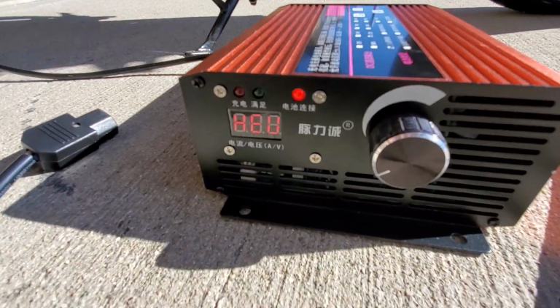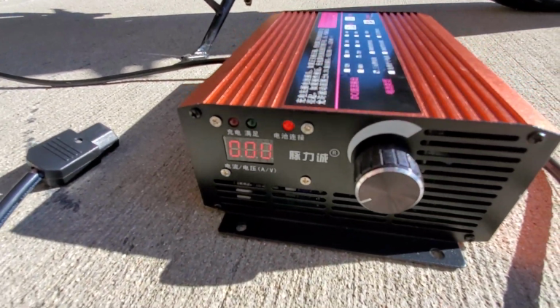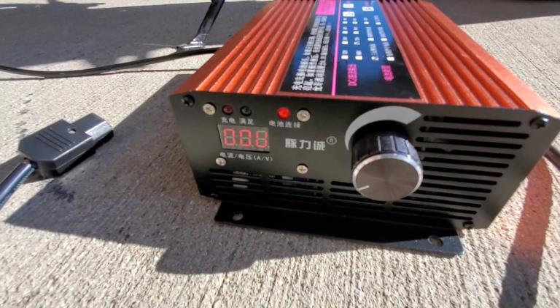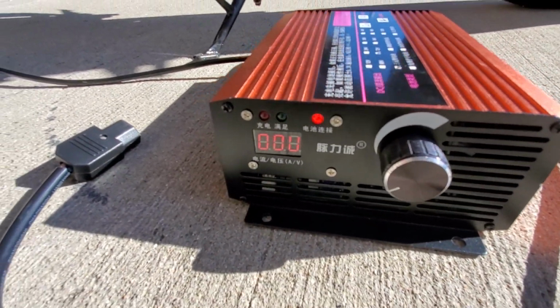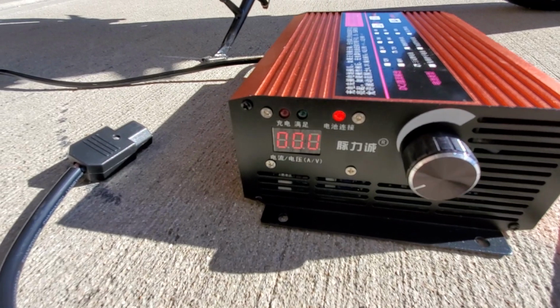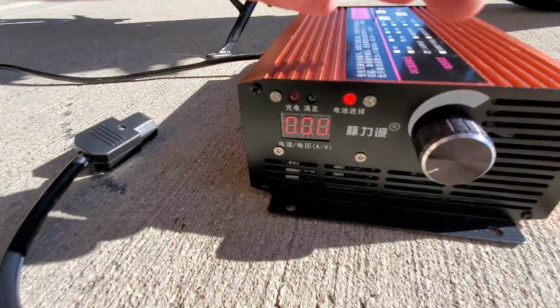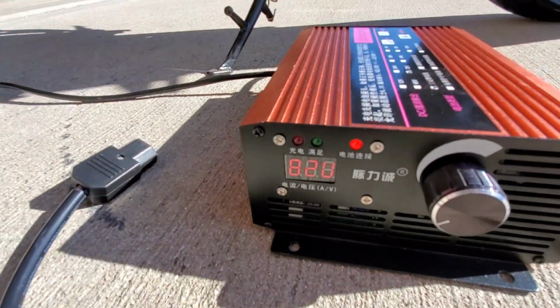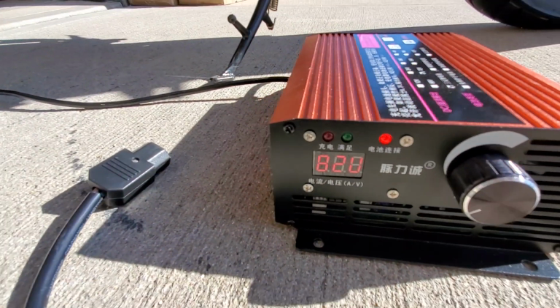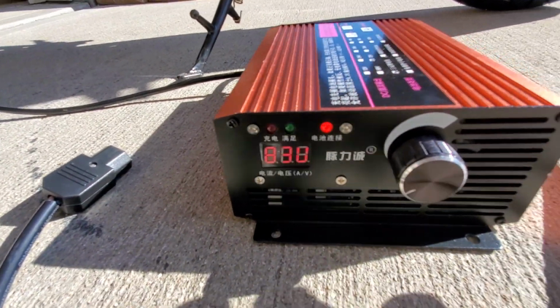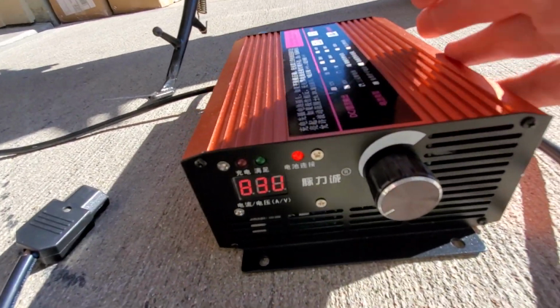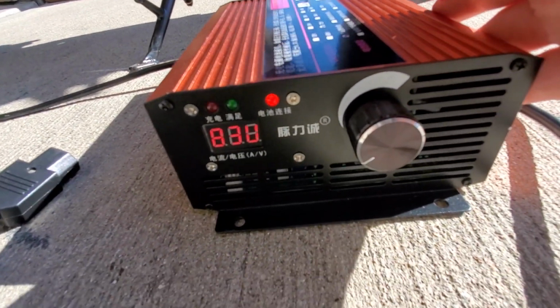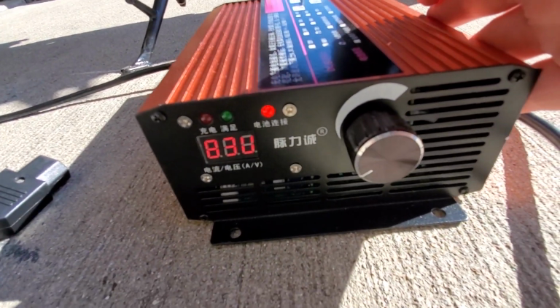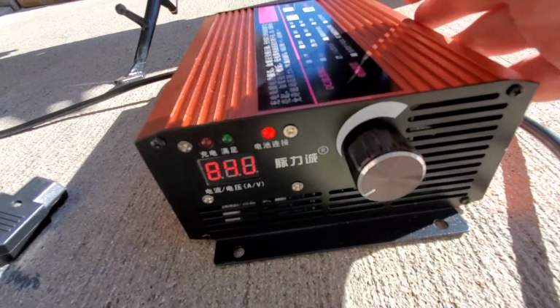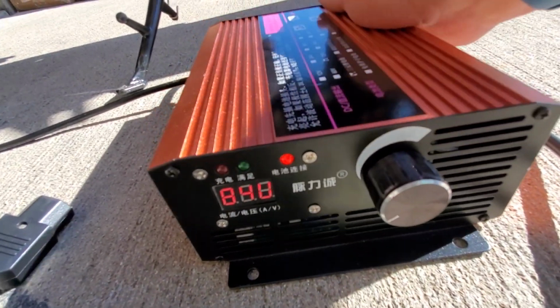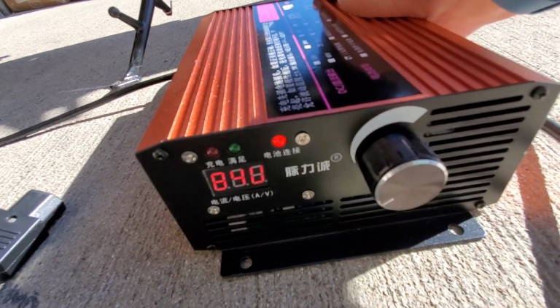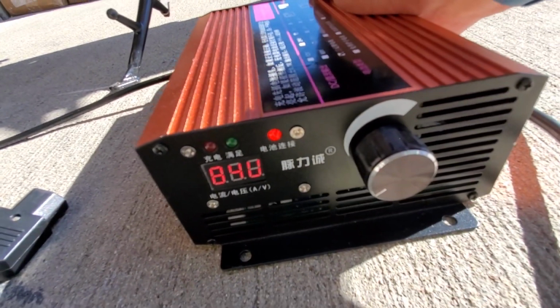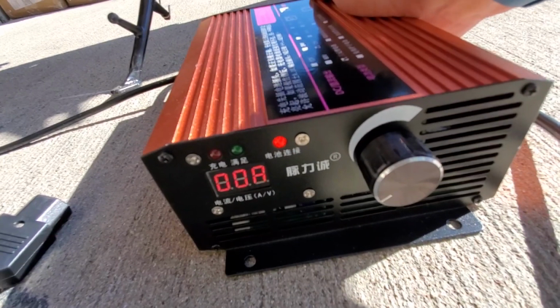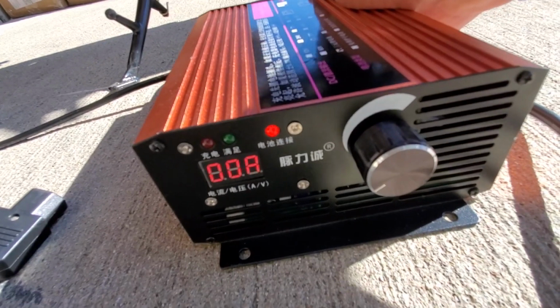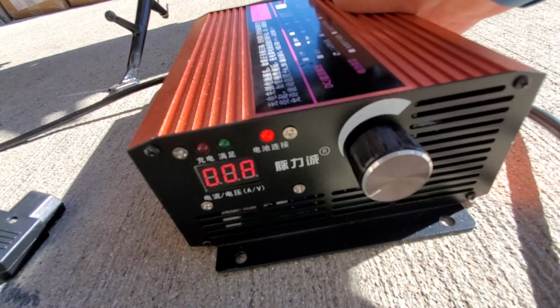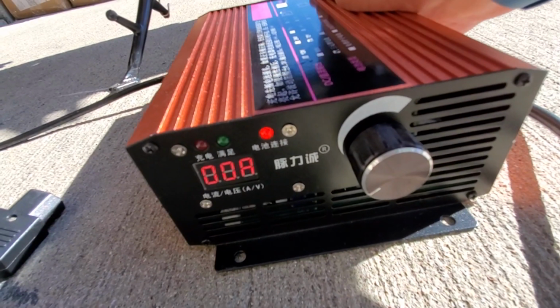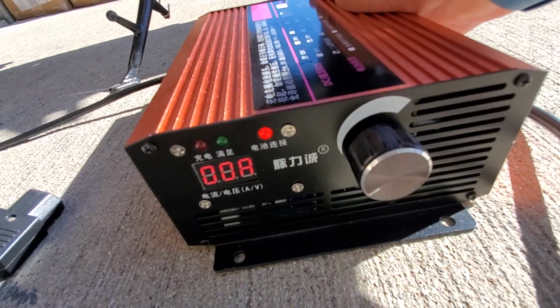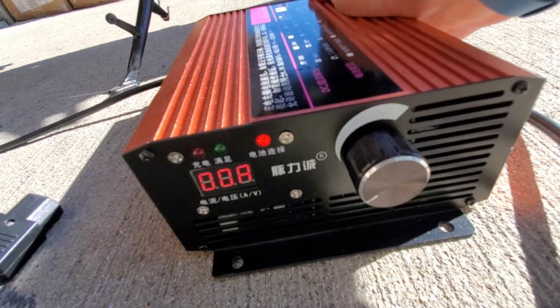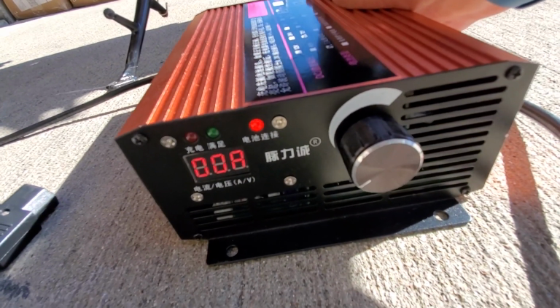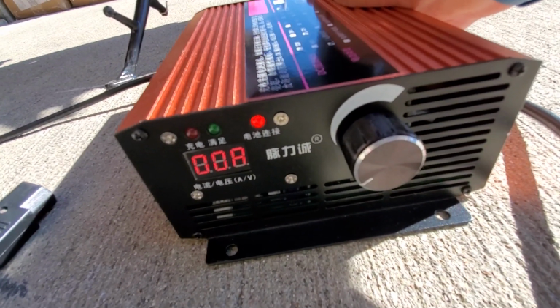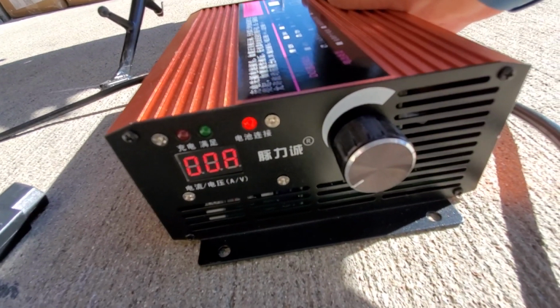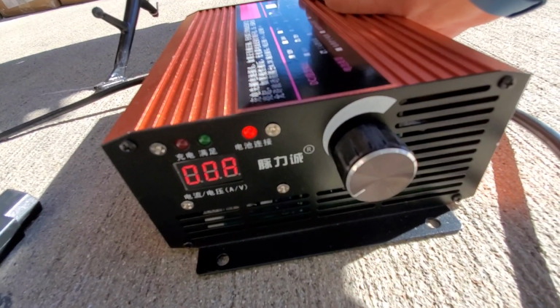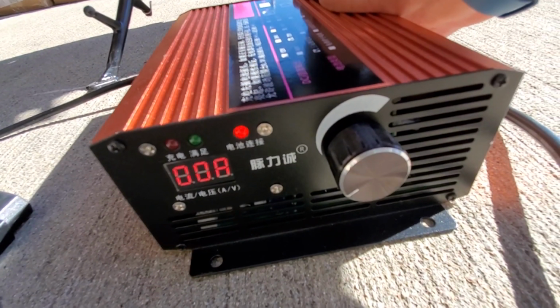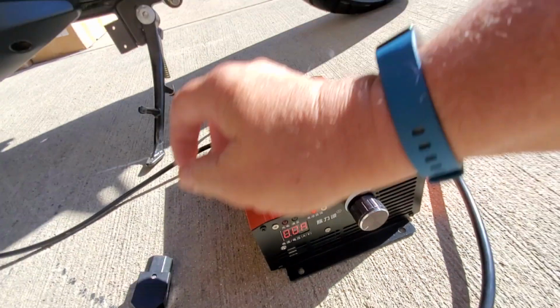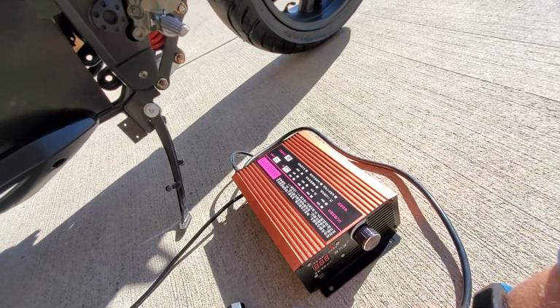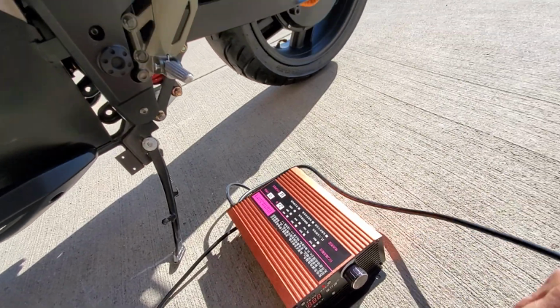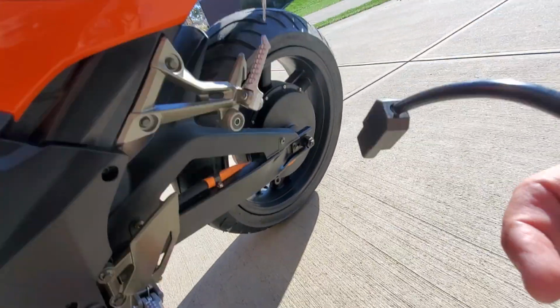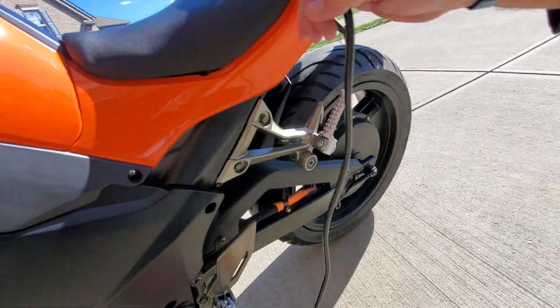Let's go ahead and turn this on. It's kind of sunny out here but that reads 83 volts. If I flip the outside switch down it goes to amps. So I'm going to go ahead and plug this in.